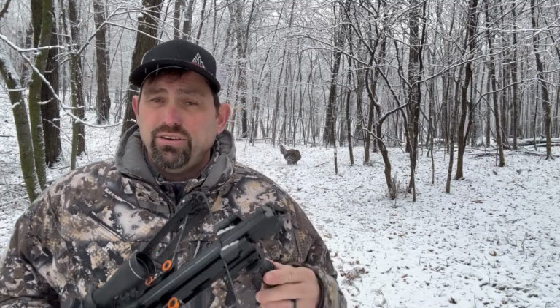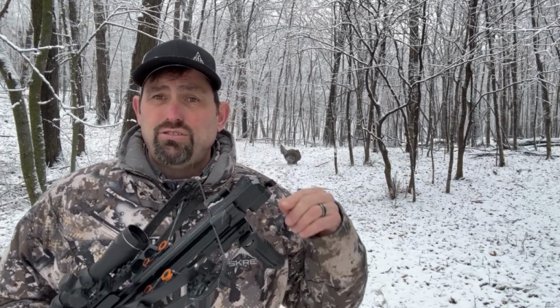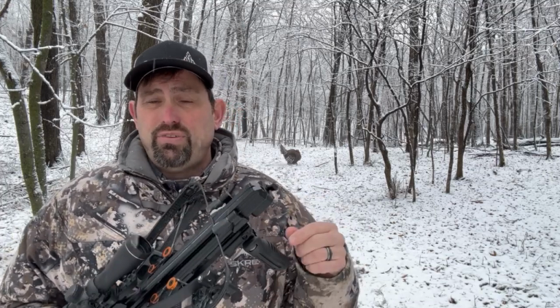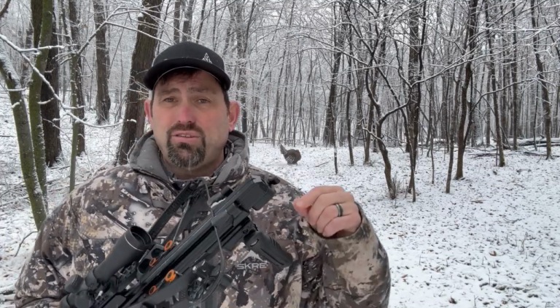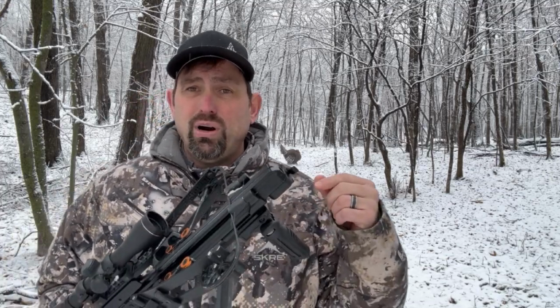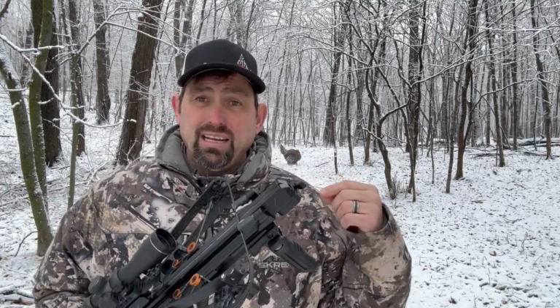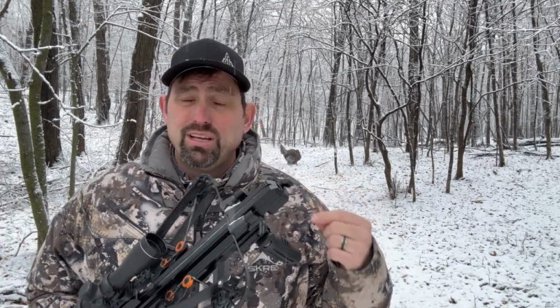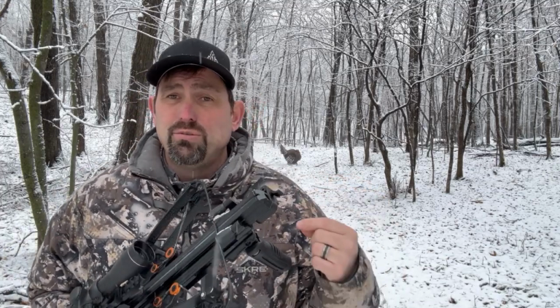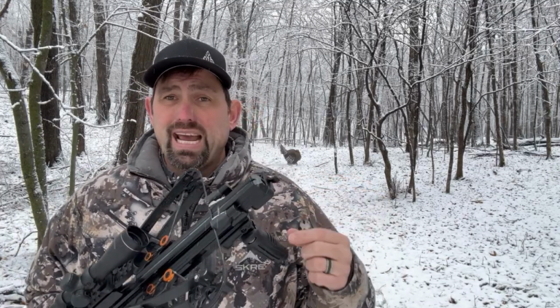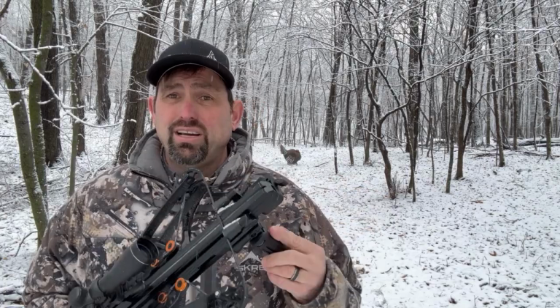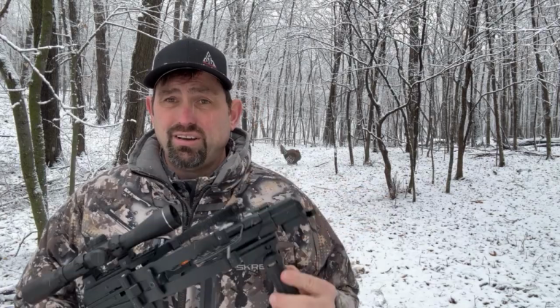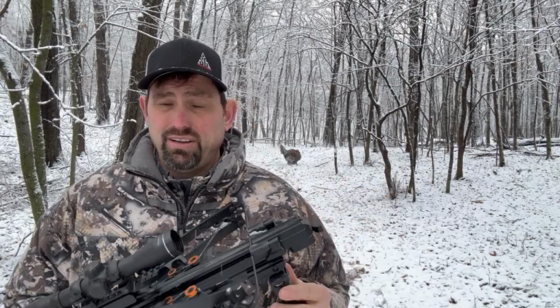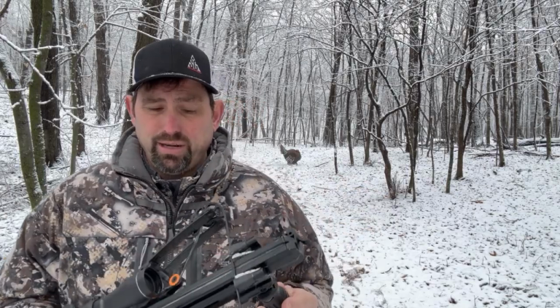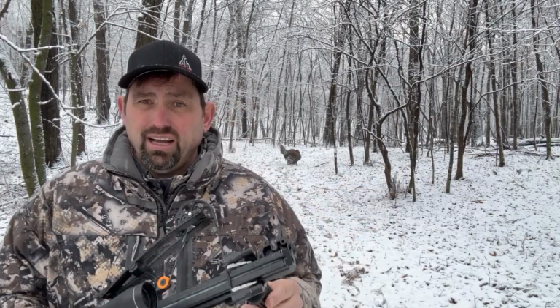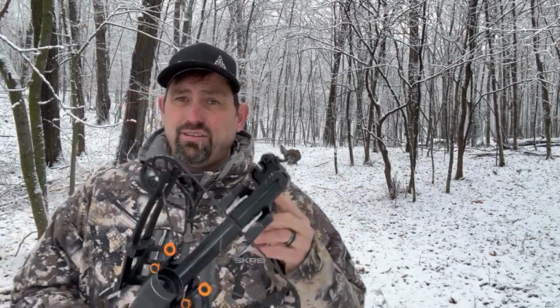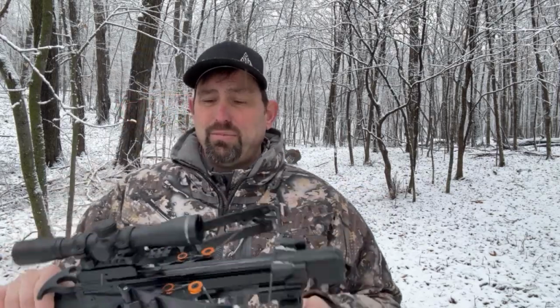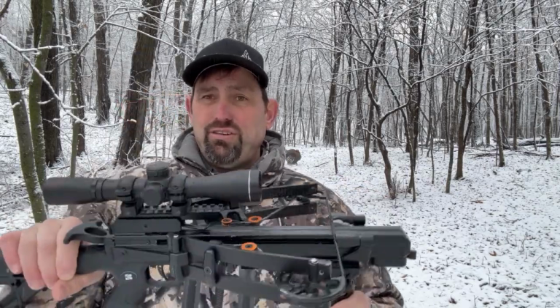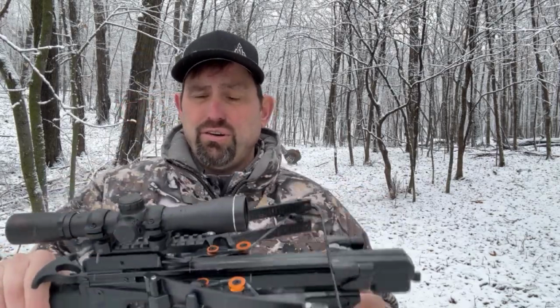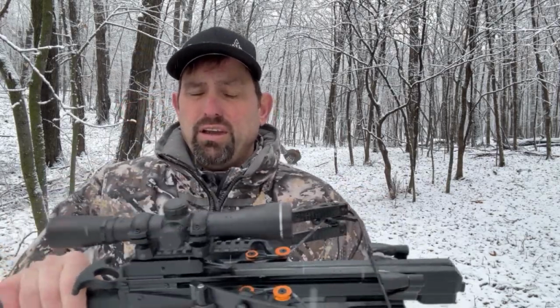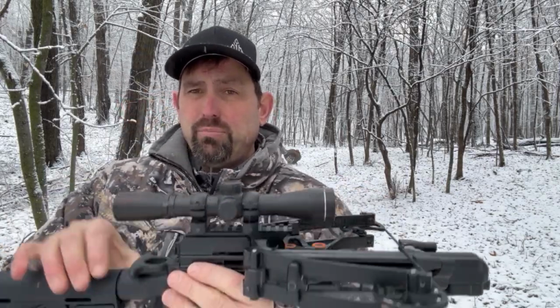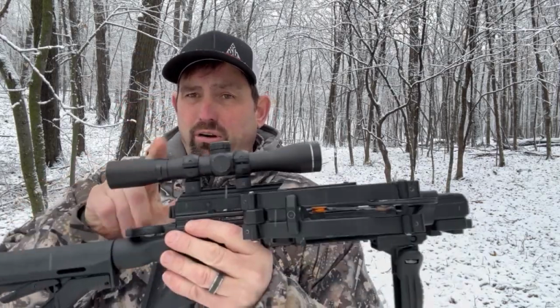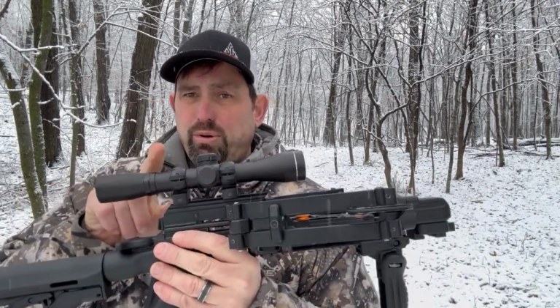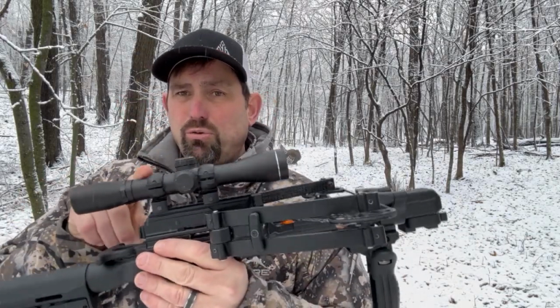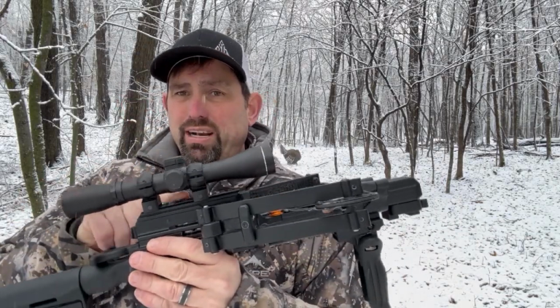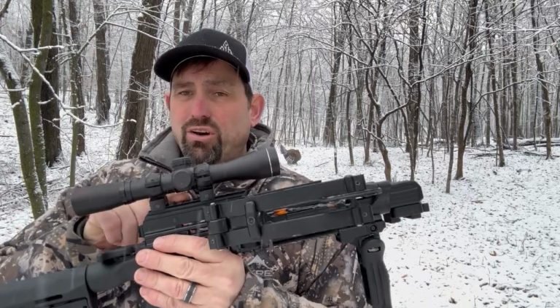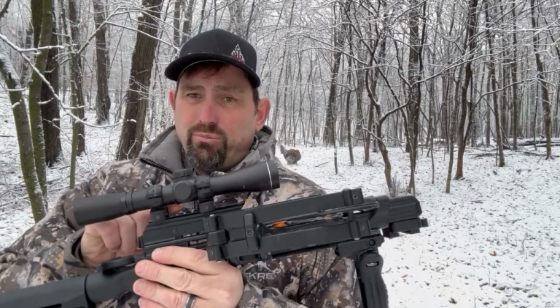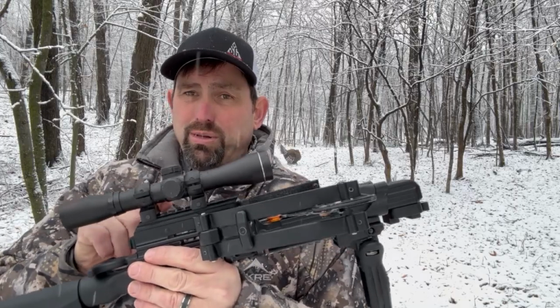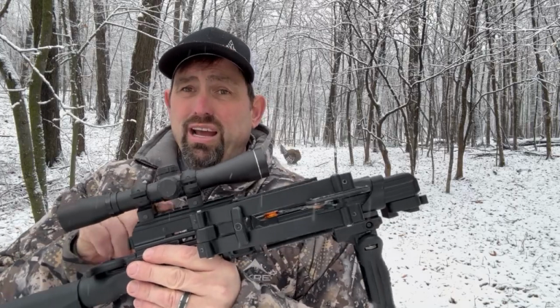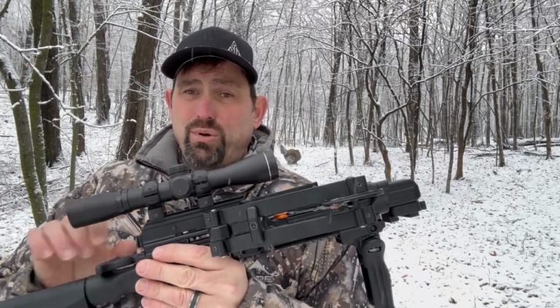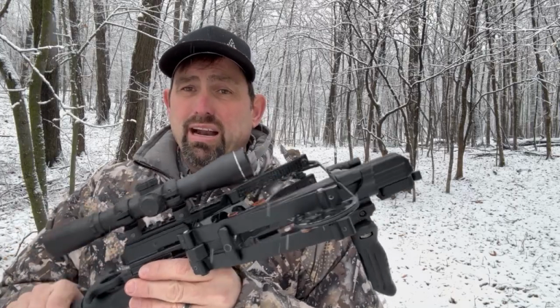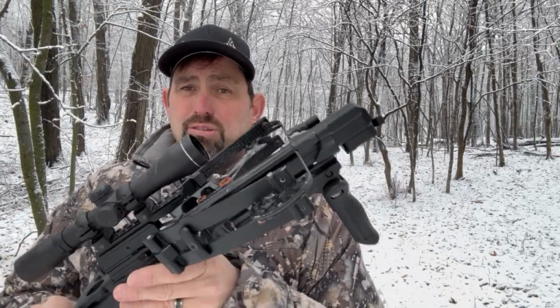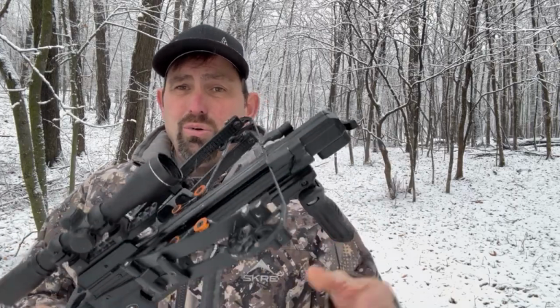You can shoot fixed broadheads, or I like to shoot mechanical heads out of this. You can put a crossbow scope on it, or Ballista has a red dot option as well.